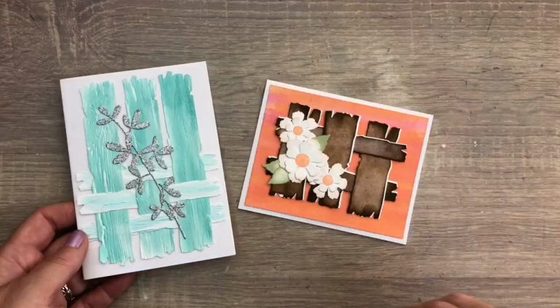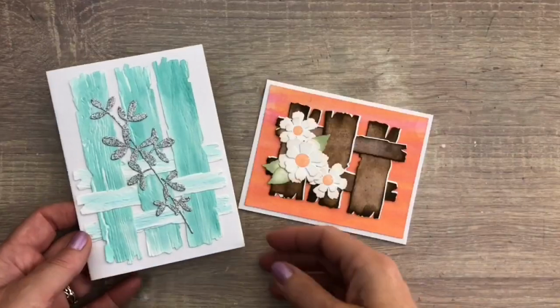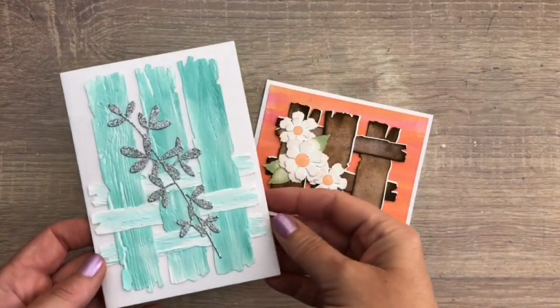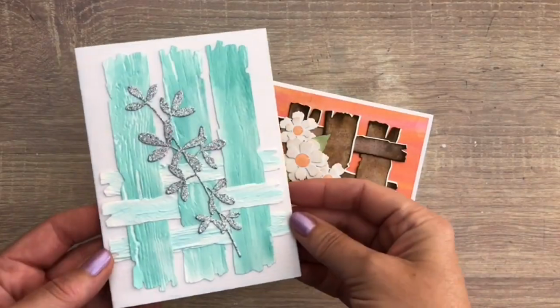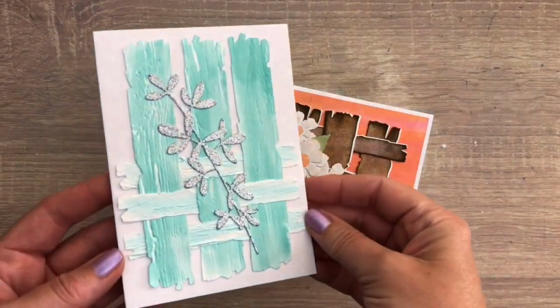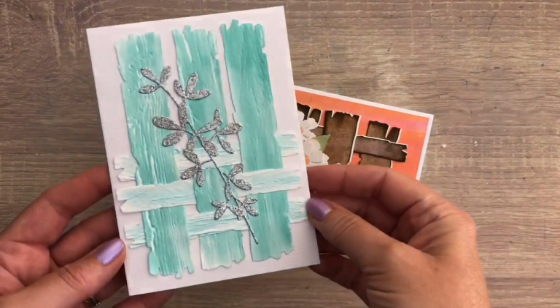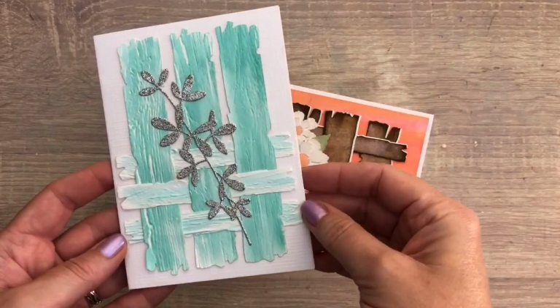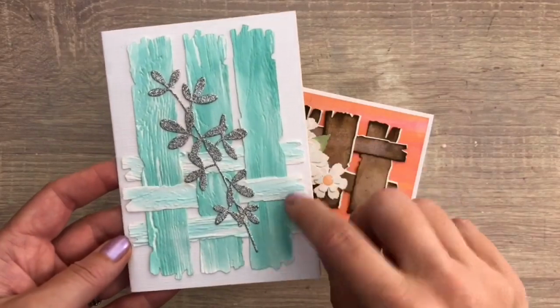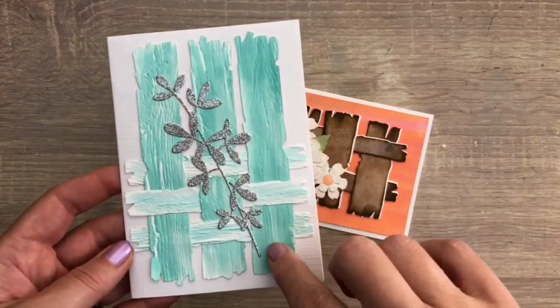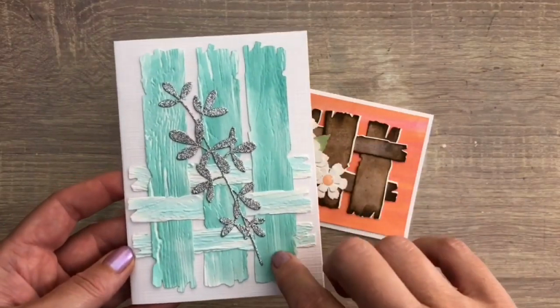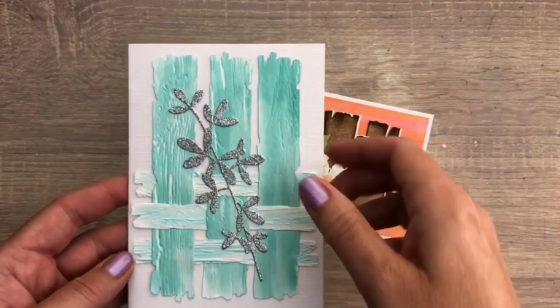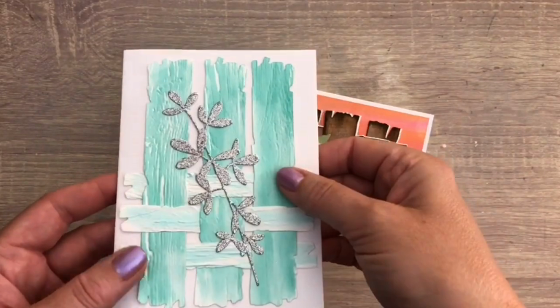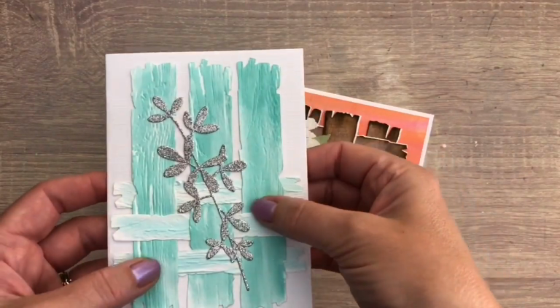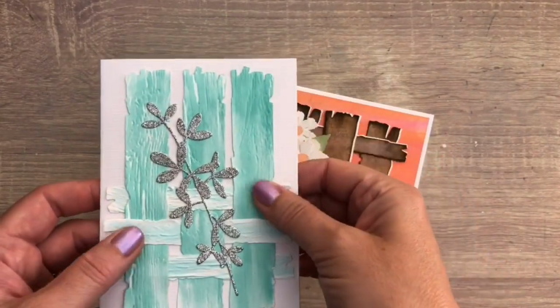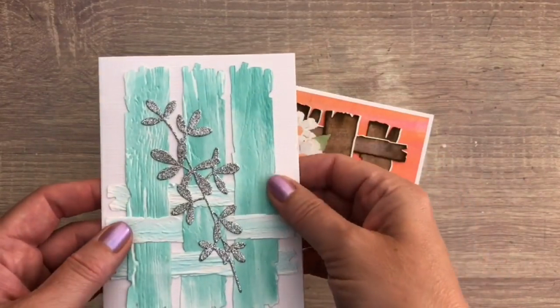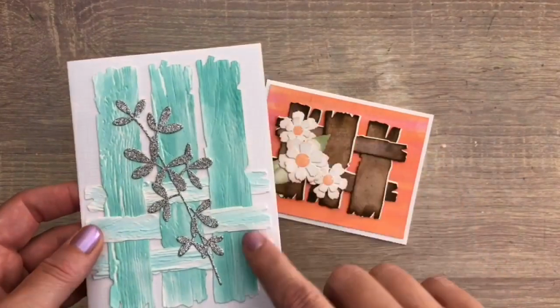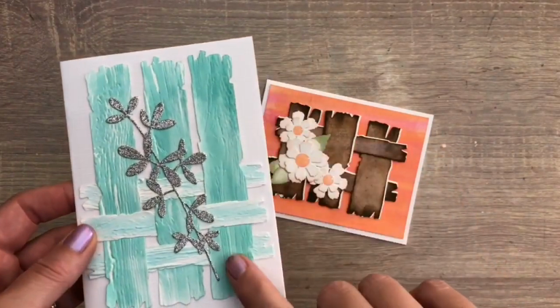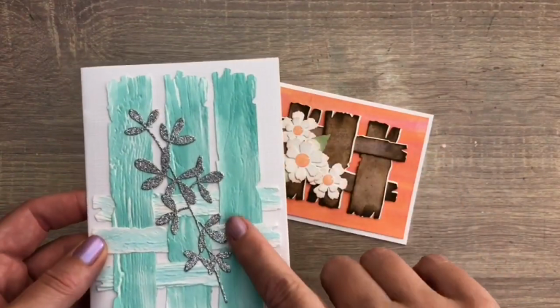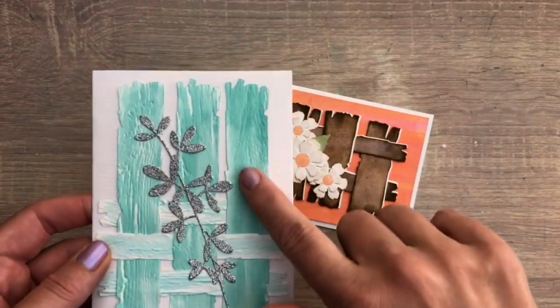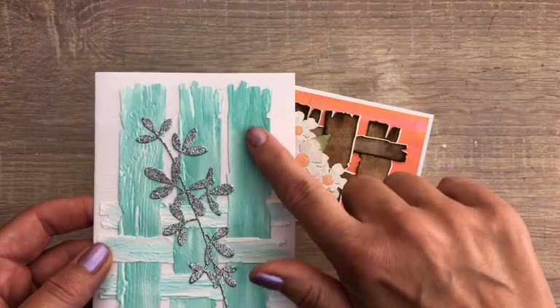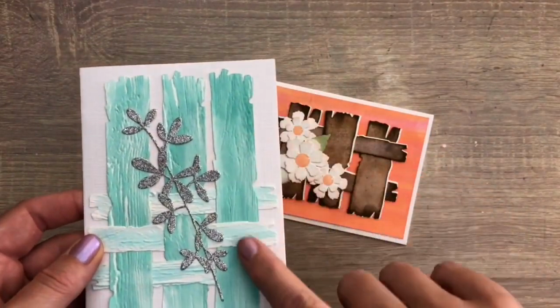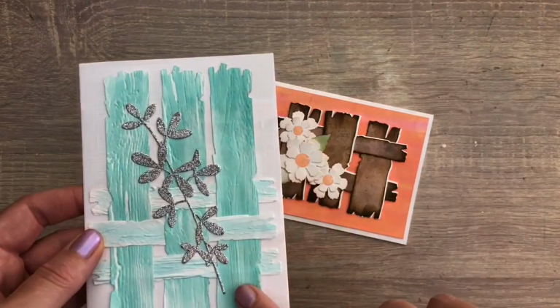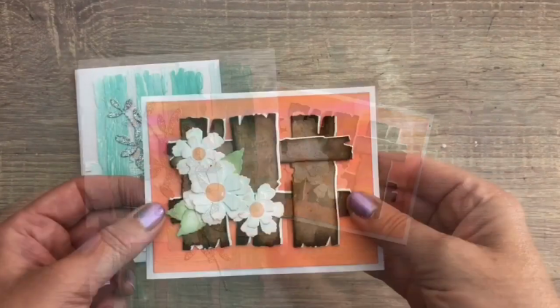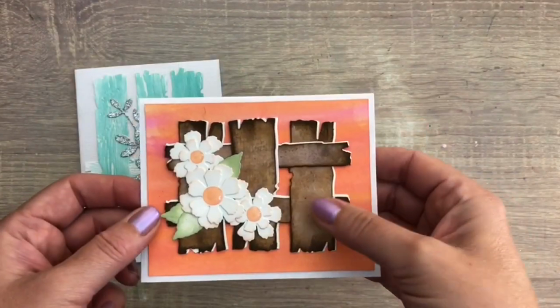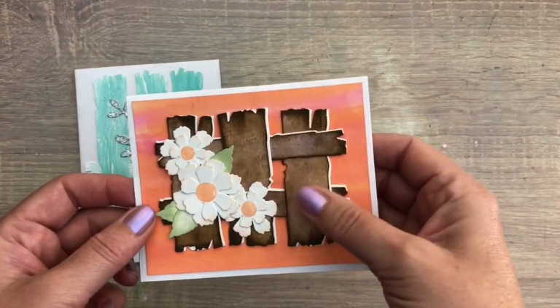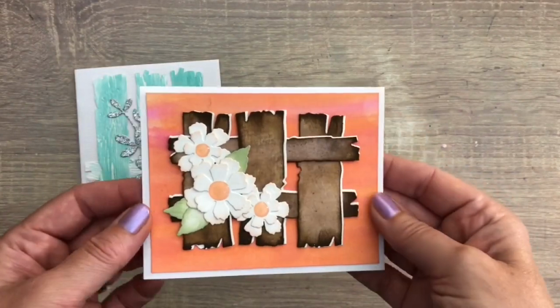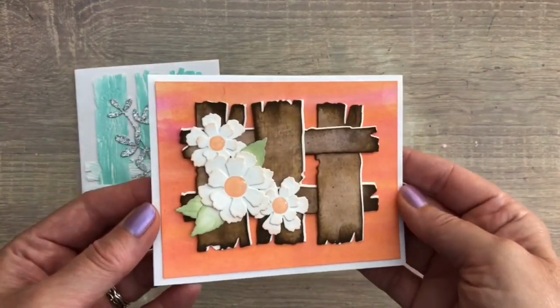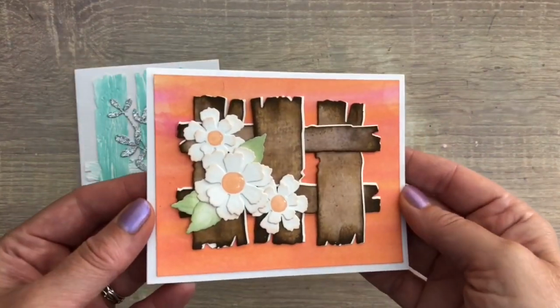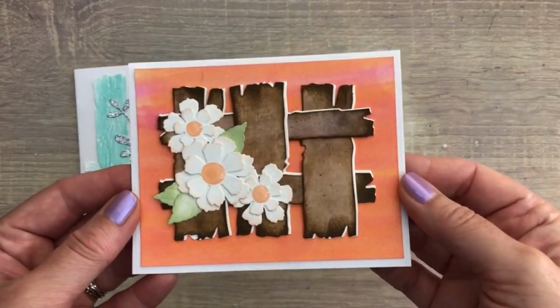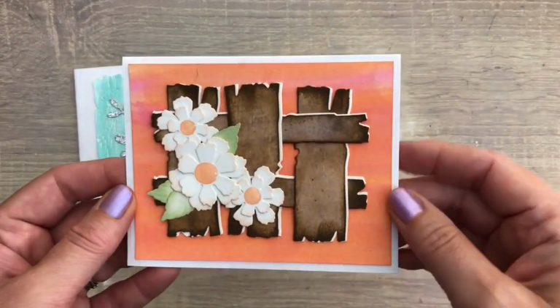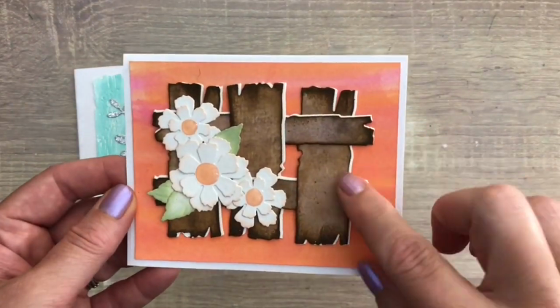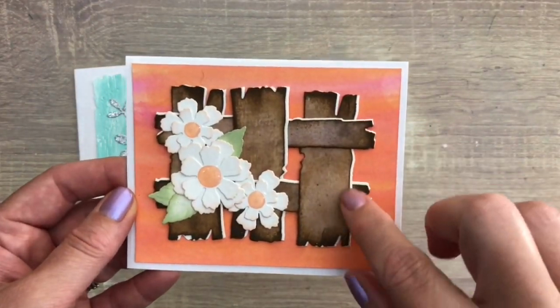And these are the finished cards: one with a glitter flower and texture from the embossing folder — you can add a sentiment or leave it like this — and the other card with some flowers and the texture from the watercolor card and distress oxide ink.